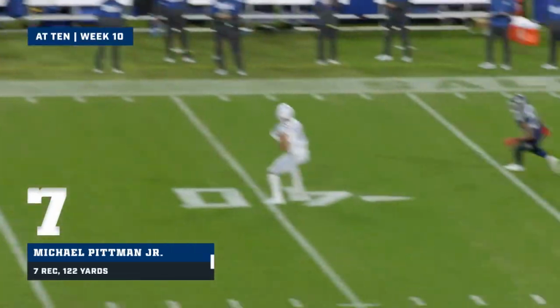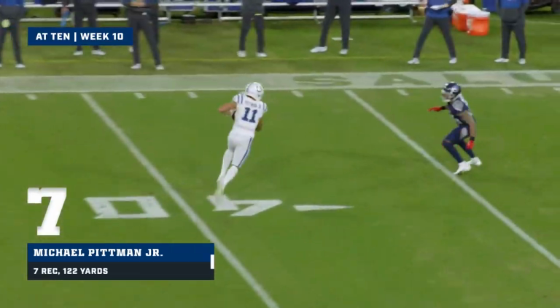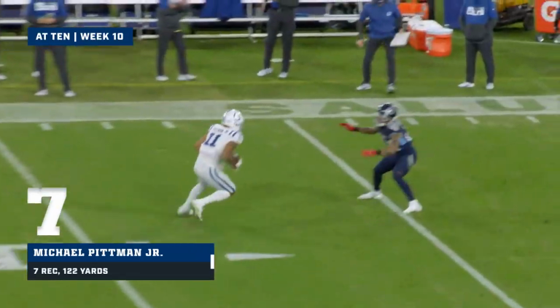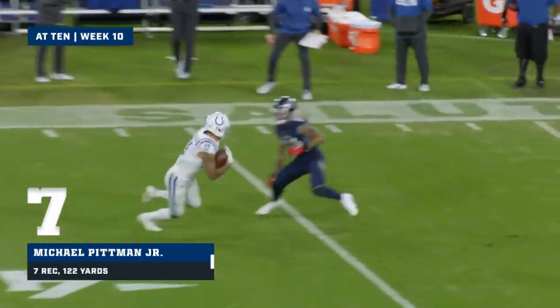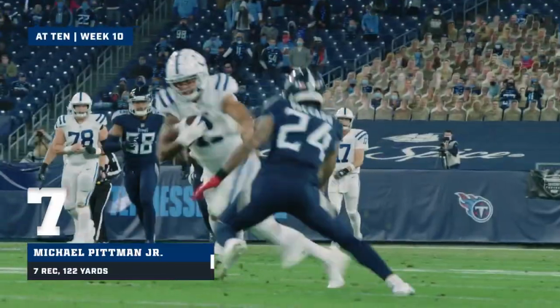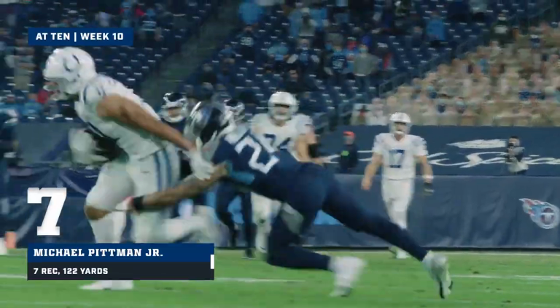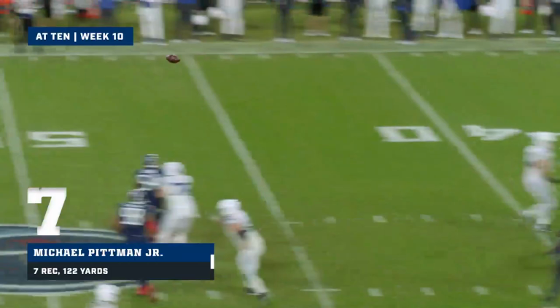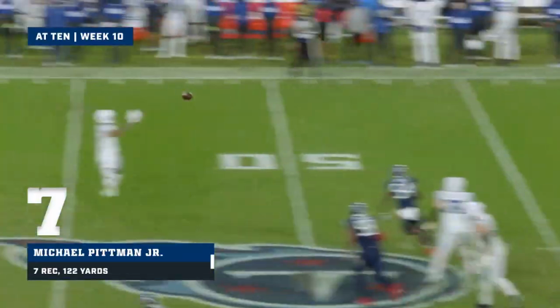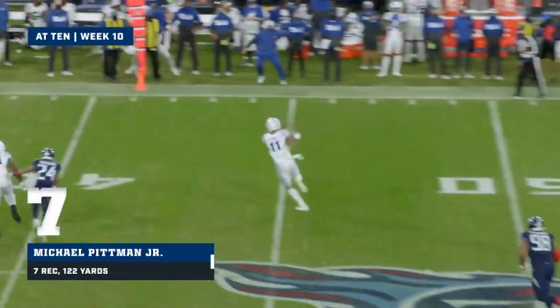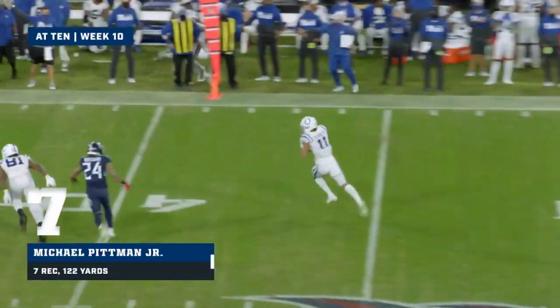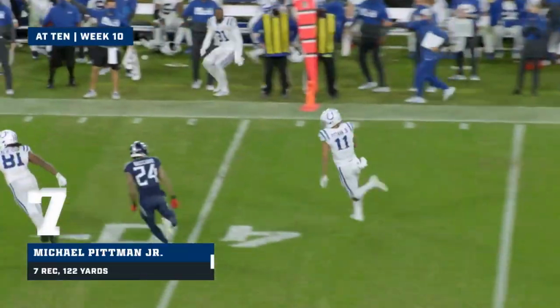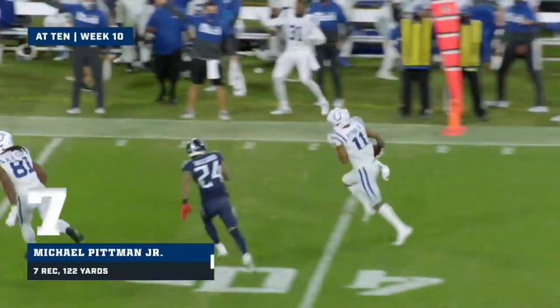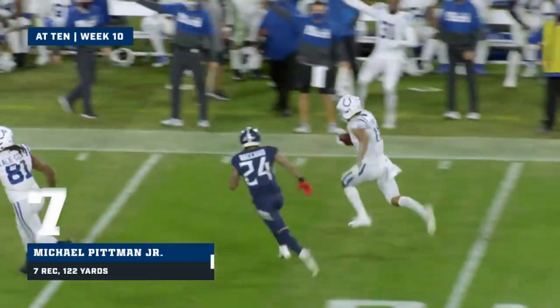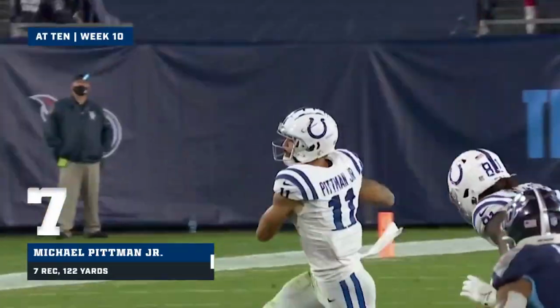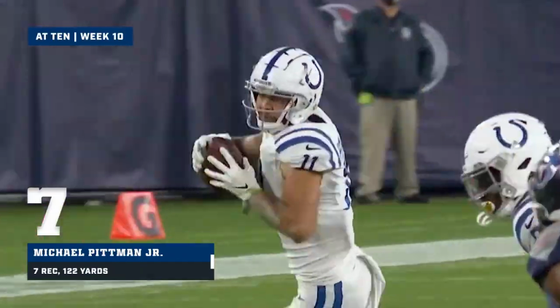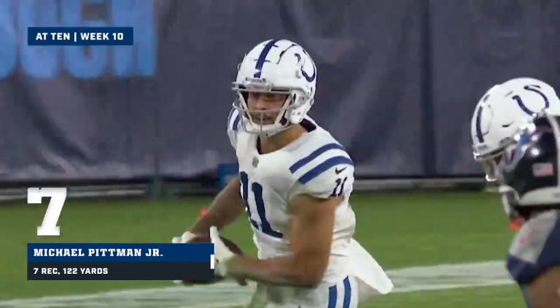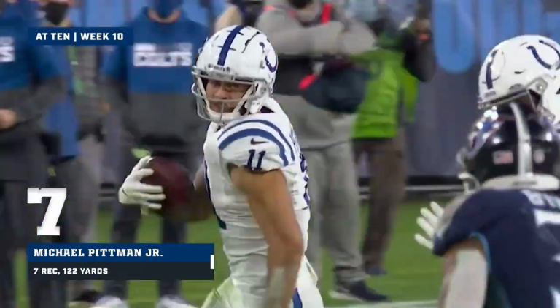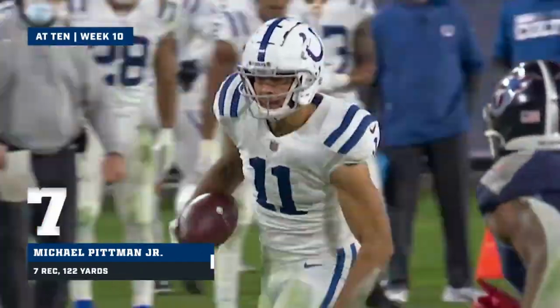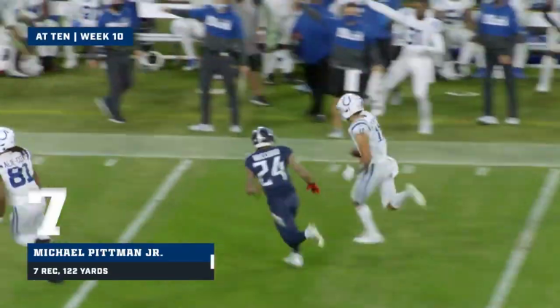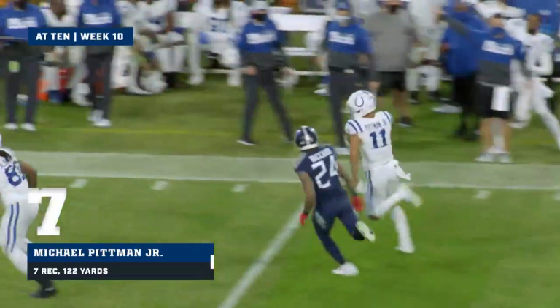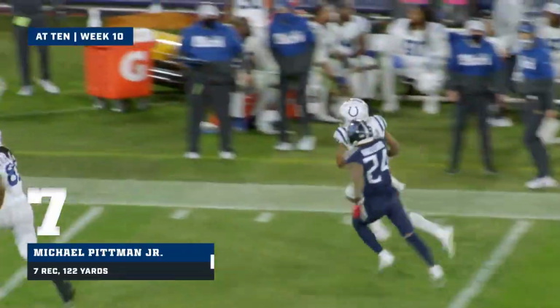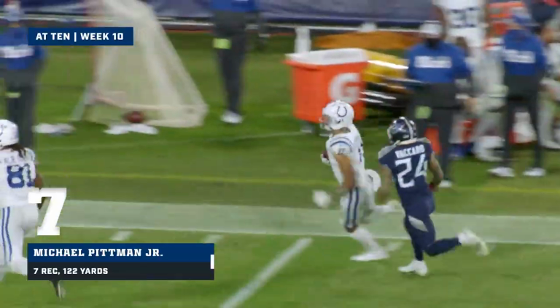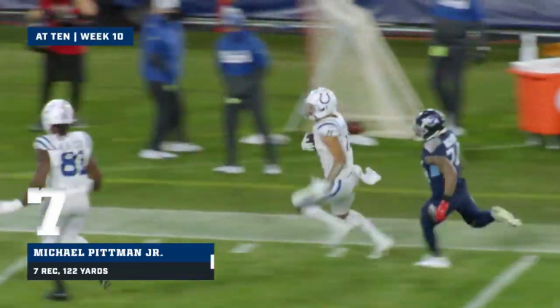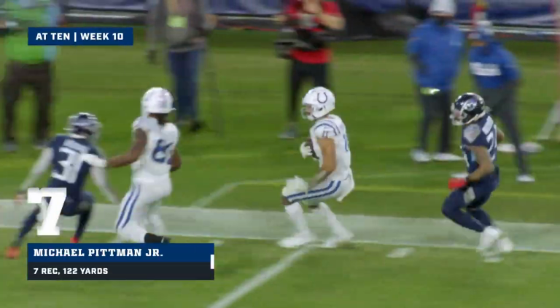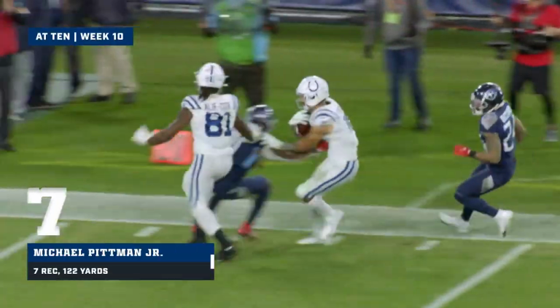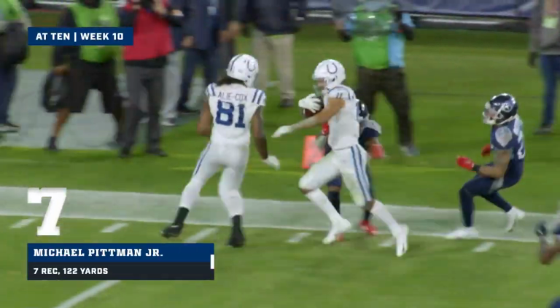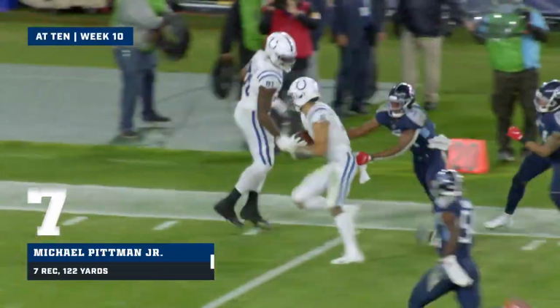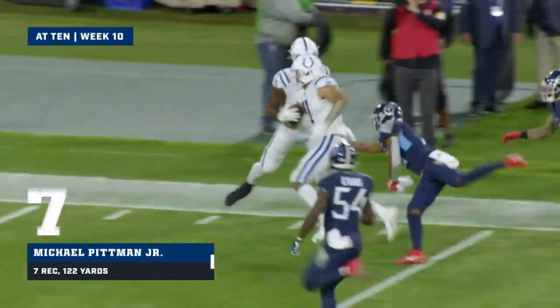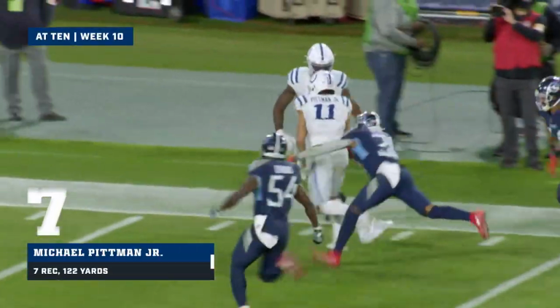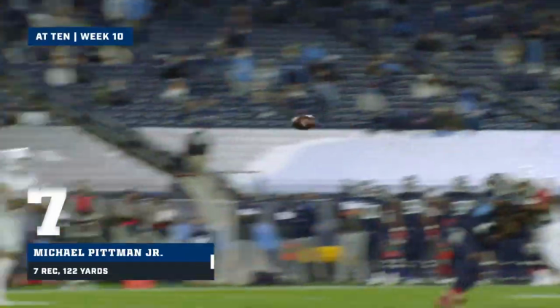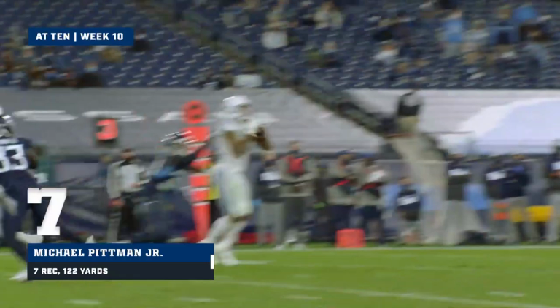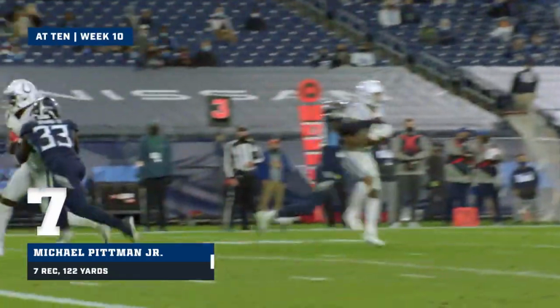Wide open, Michael Pittman. Here's one for the rookie, Pittman — and Pittman stays in bounds and takes it down inside the 15.